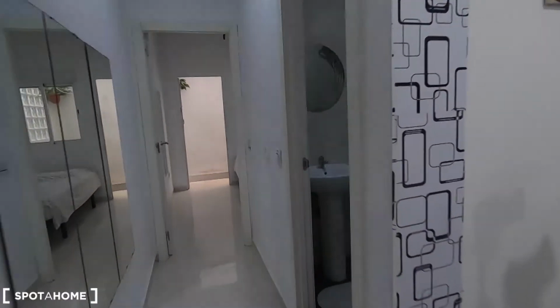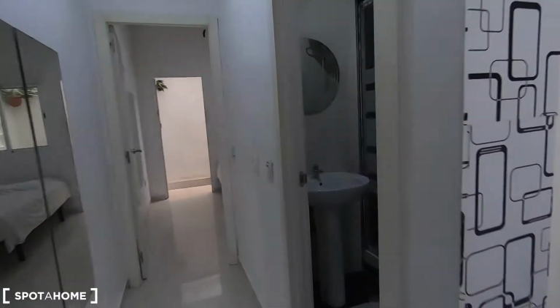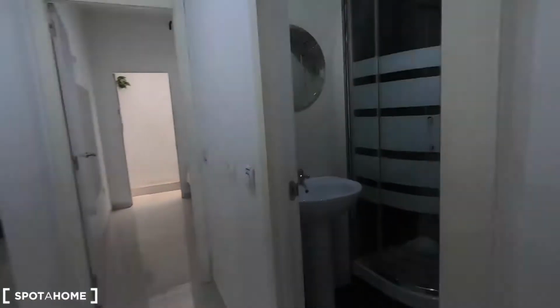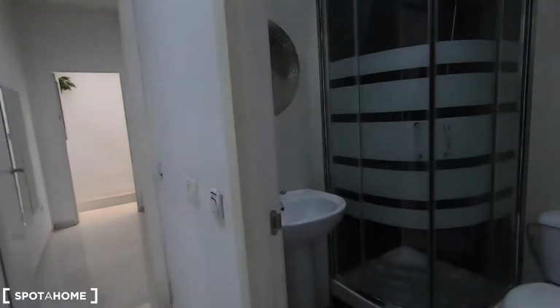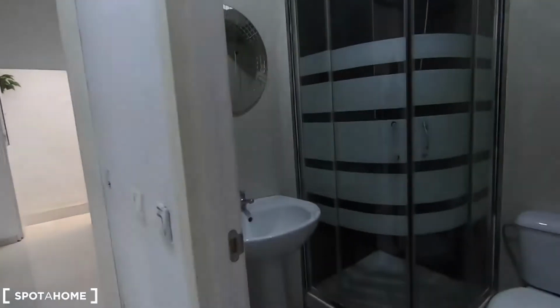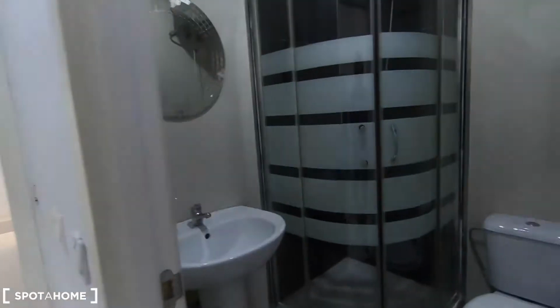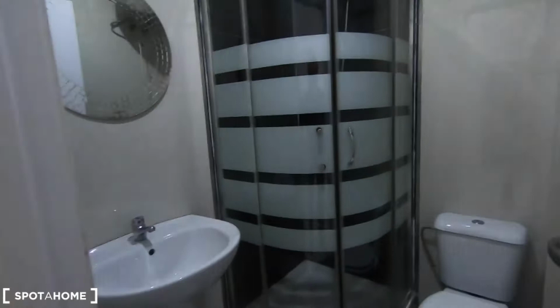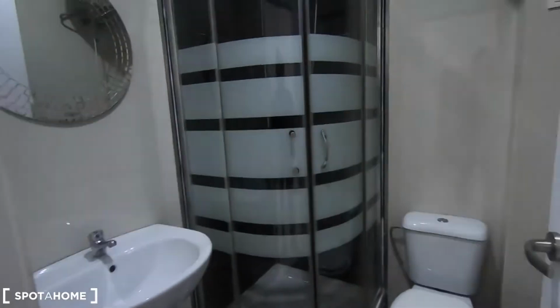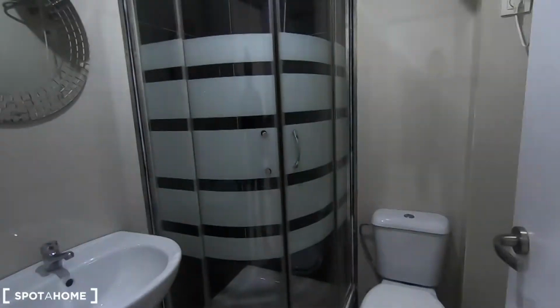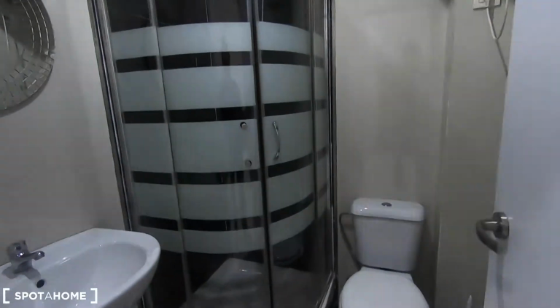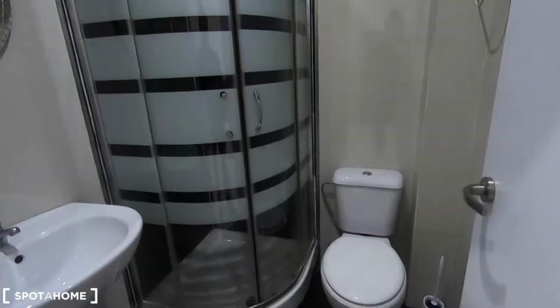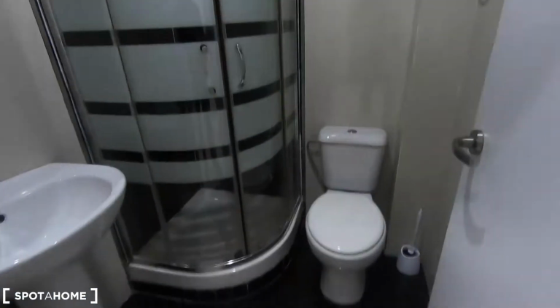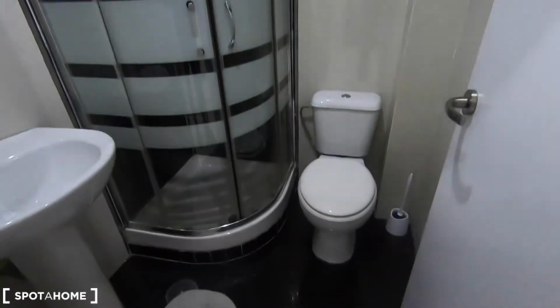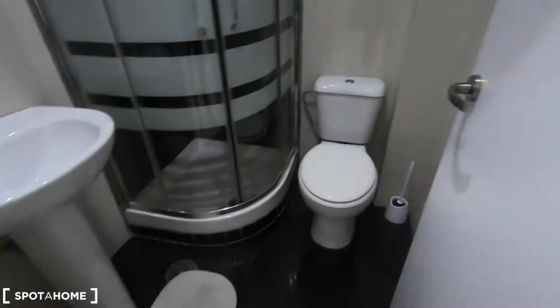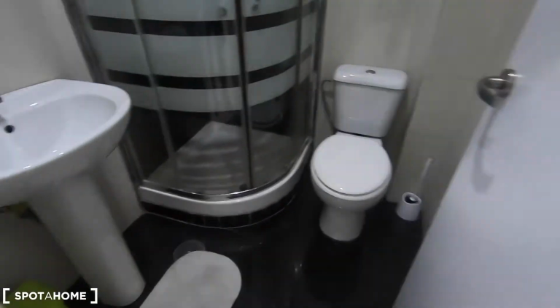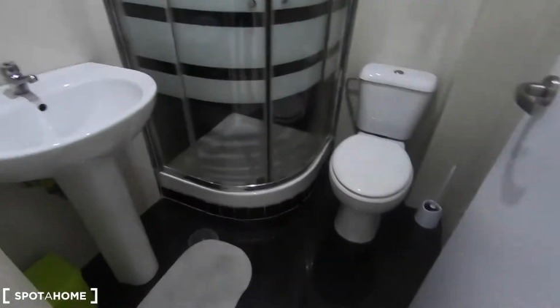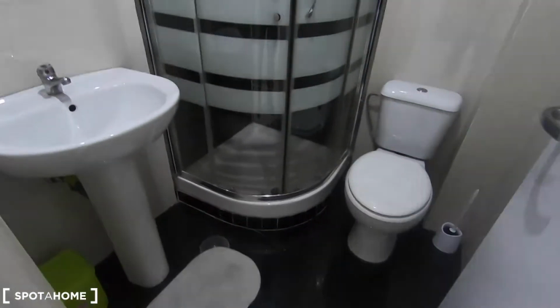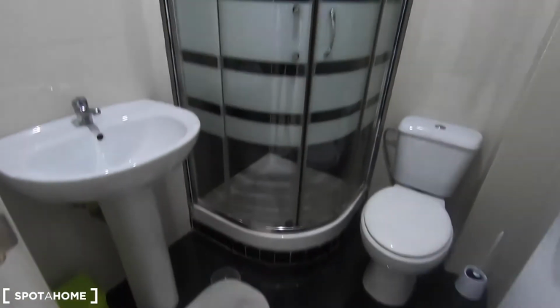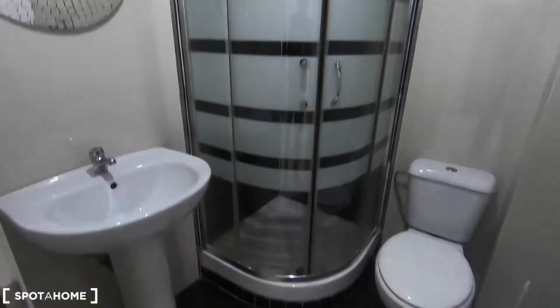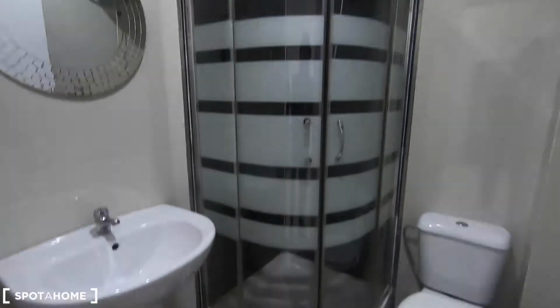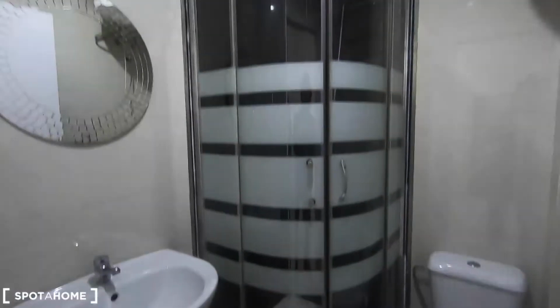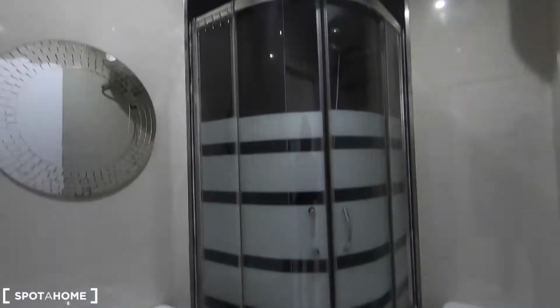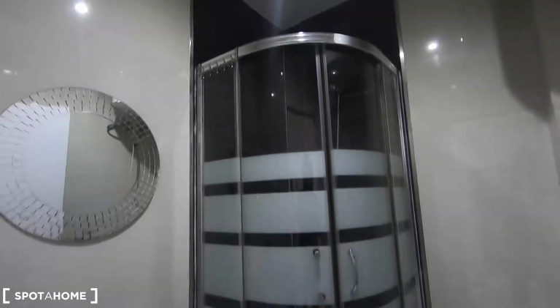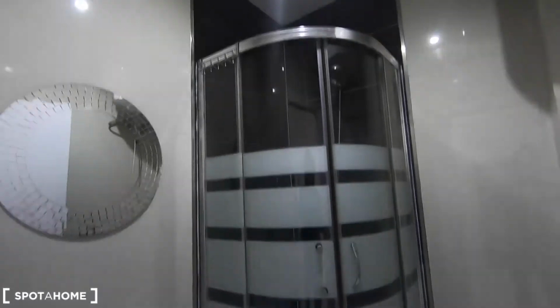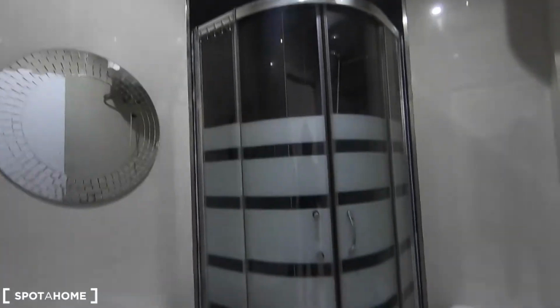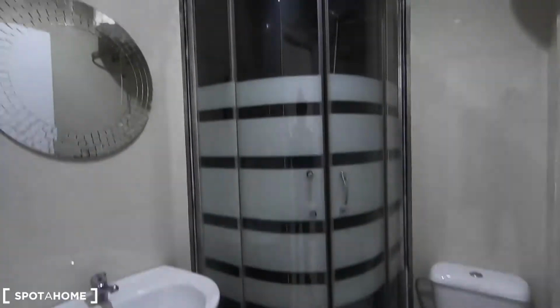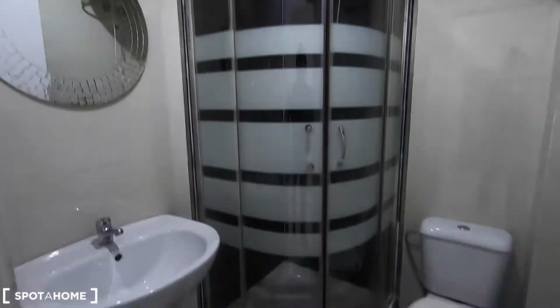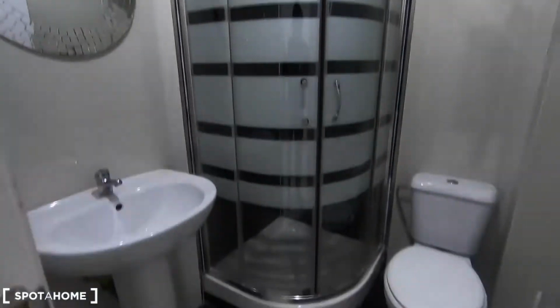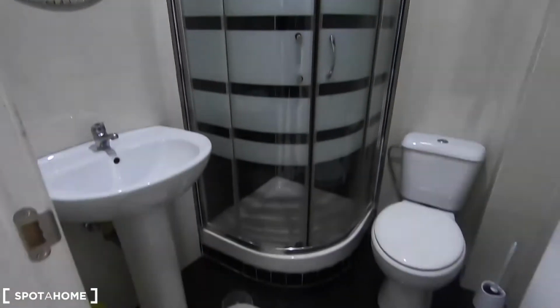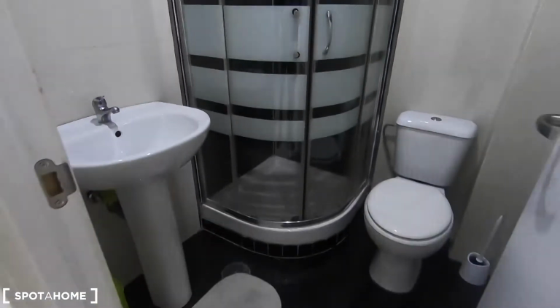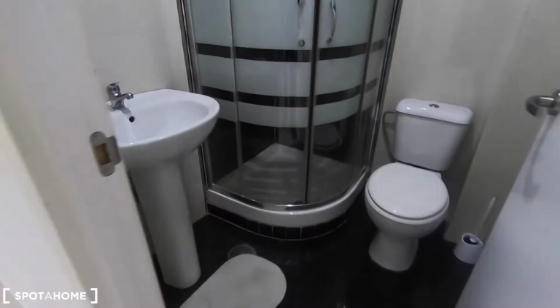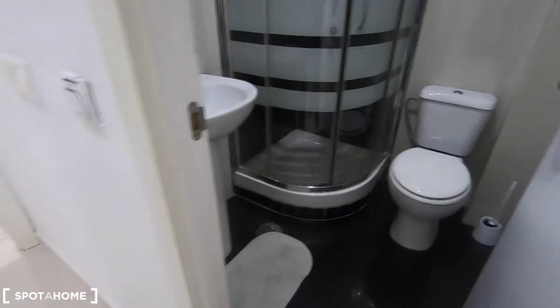This is bathroom number one with the toilet, the sink and the shower.